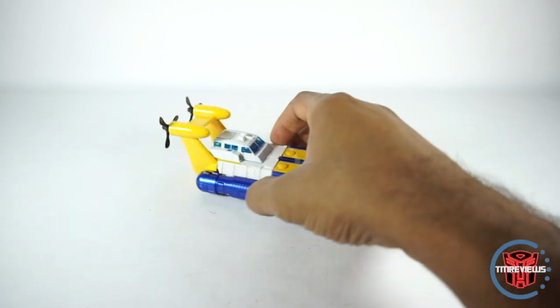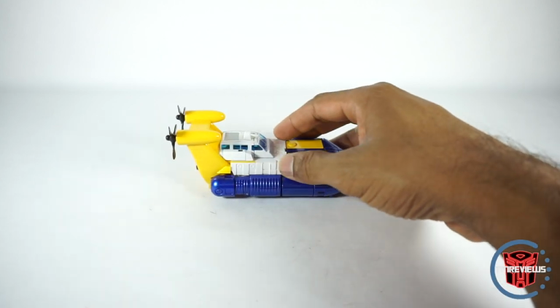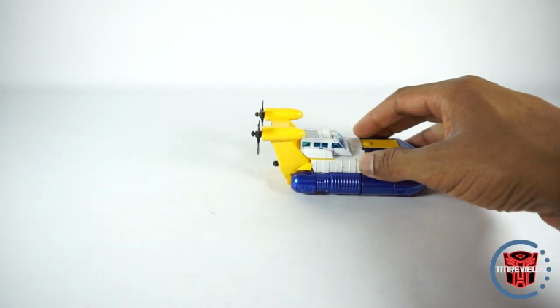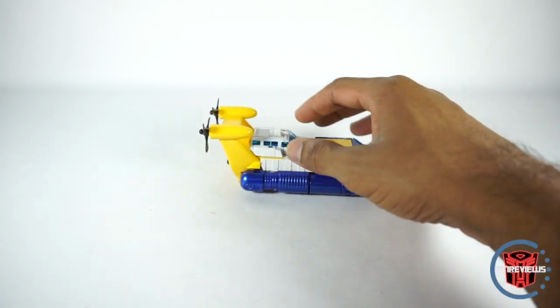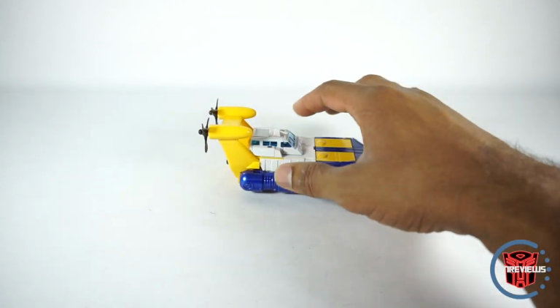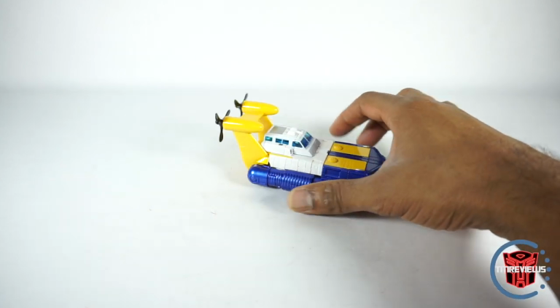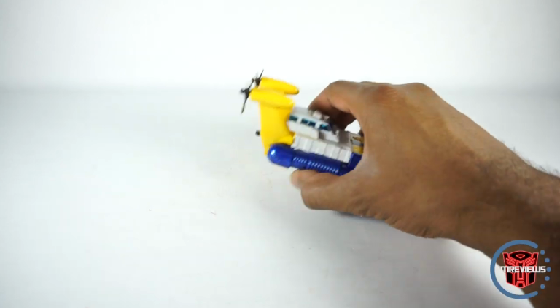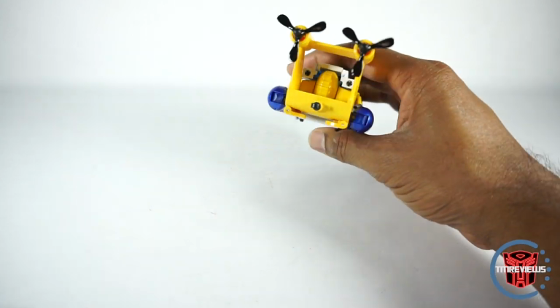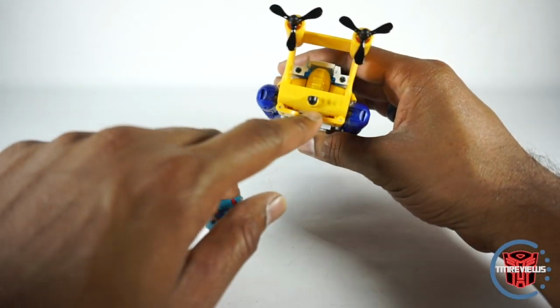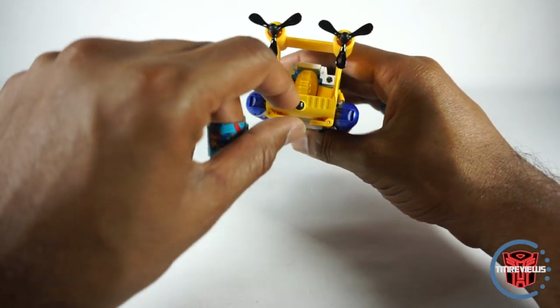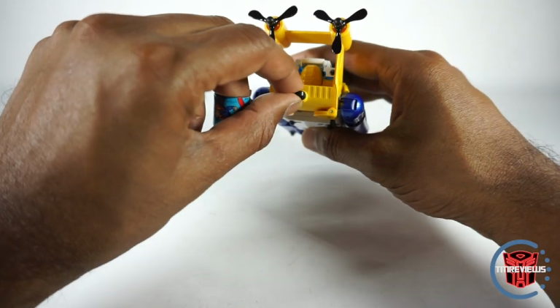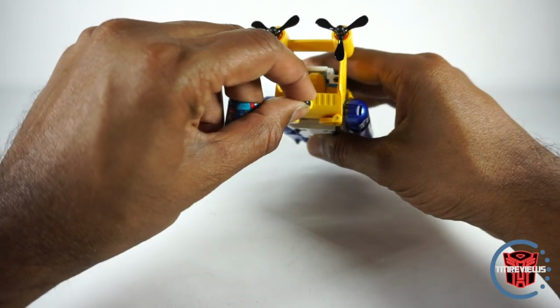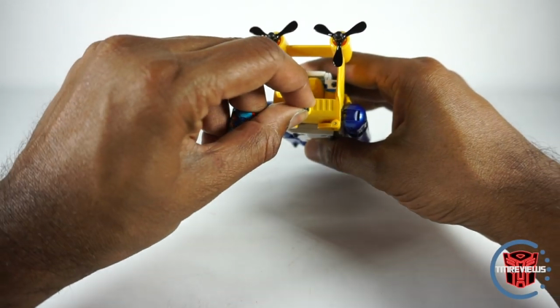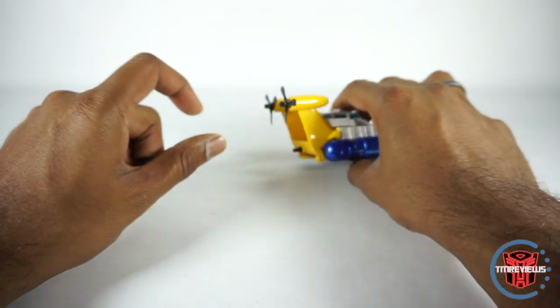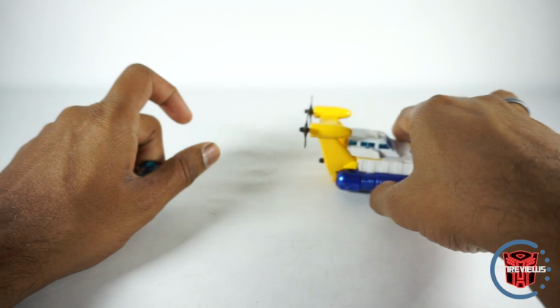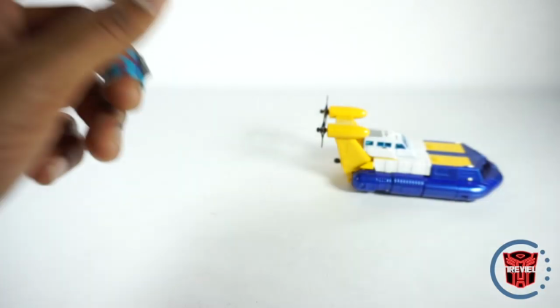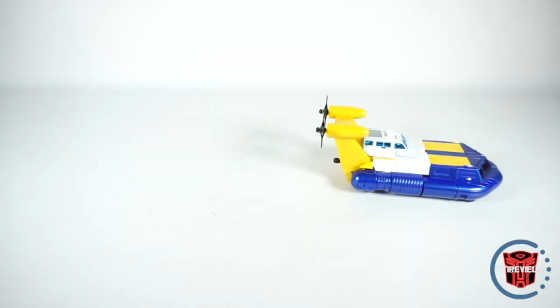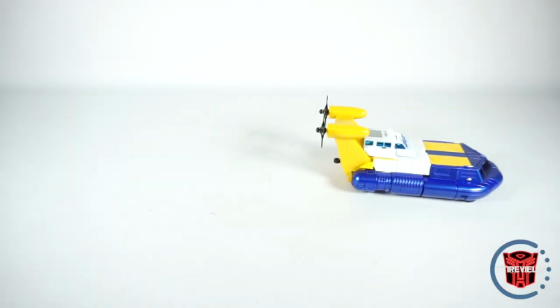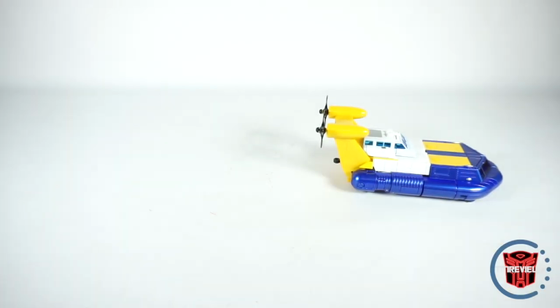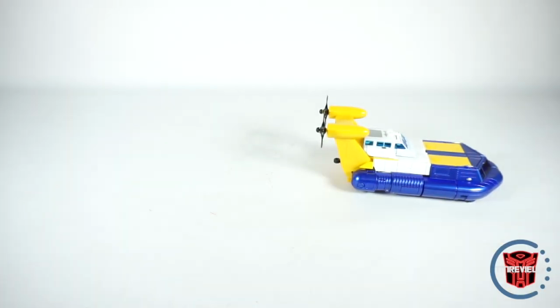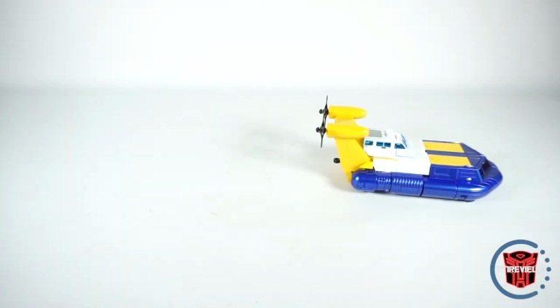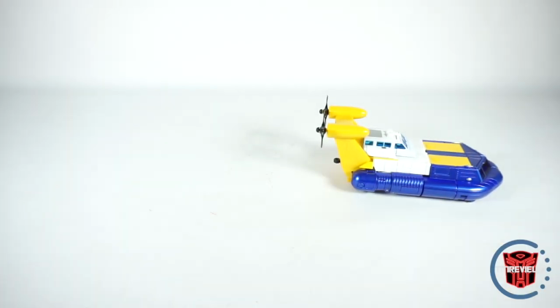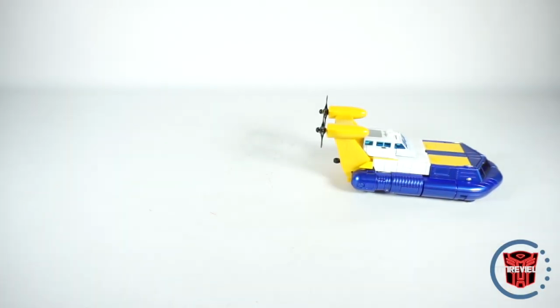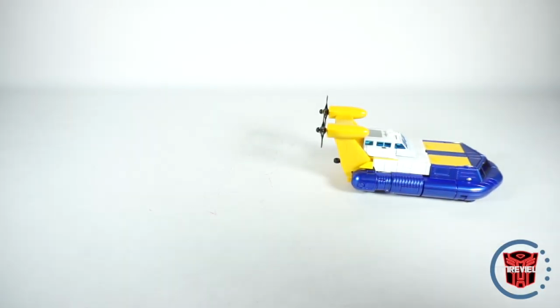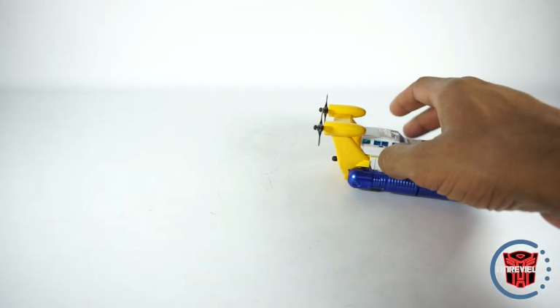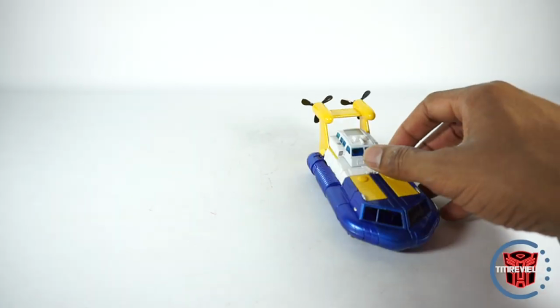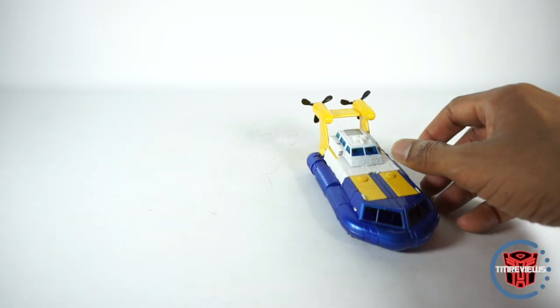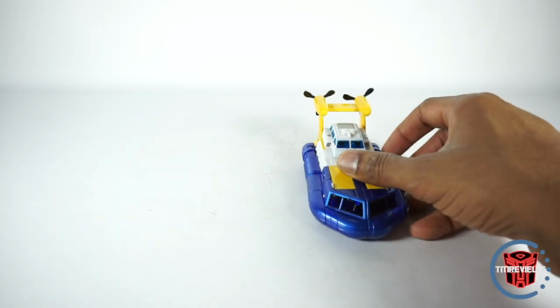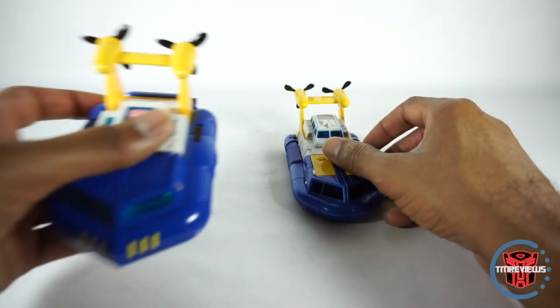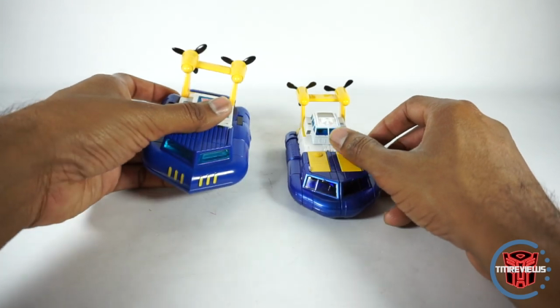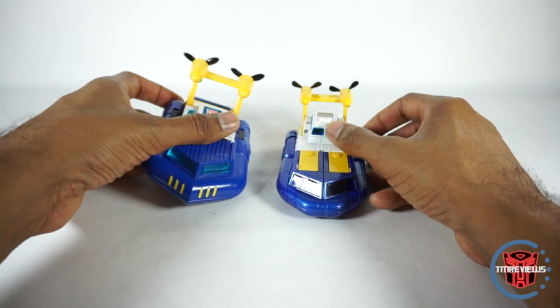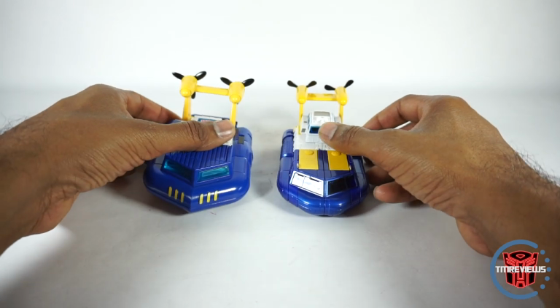Other than that, that's really it for the vehicle mode. You do have this tow hitch right here, and that is for bringing in Bumblebee. But let's compare this guy first.